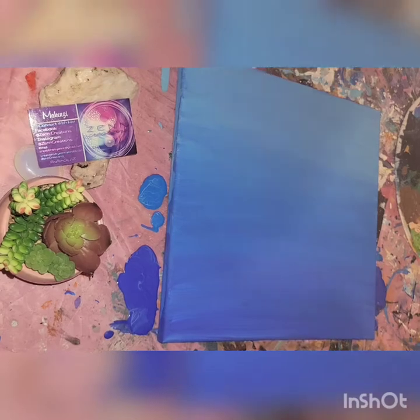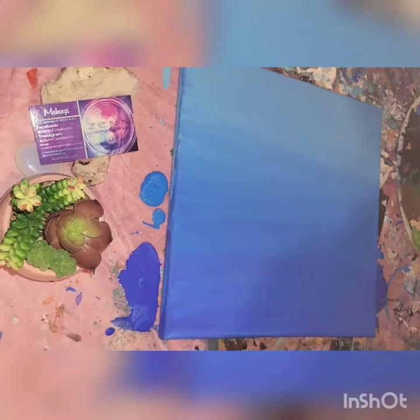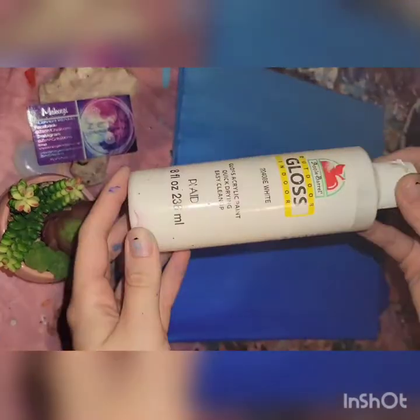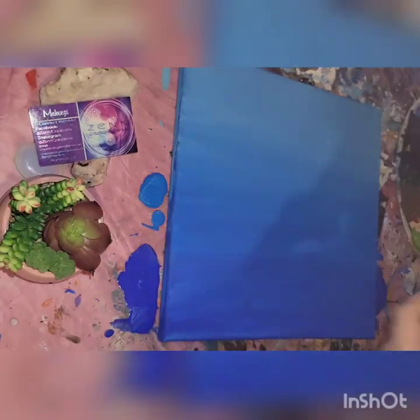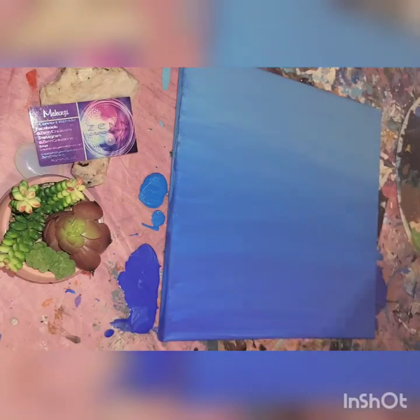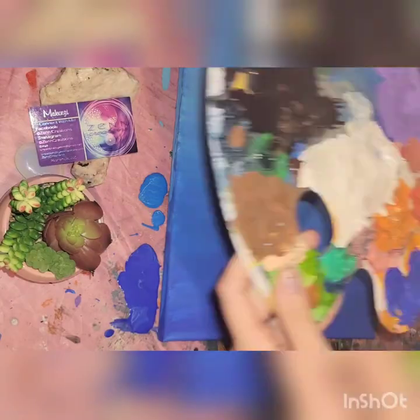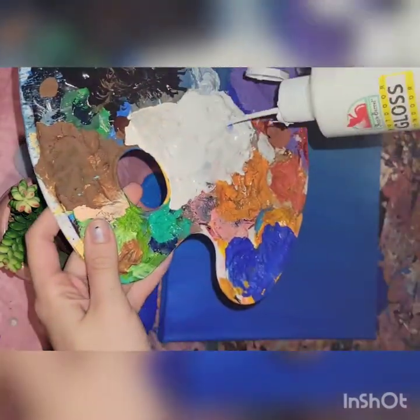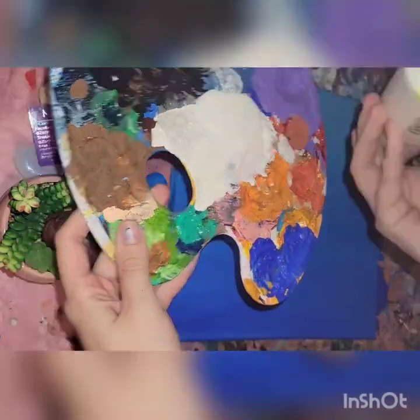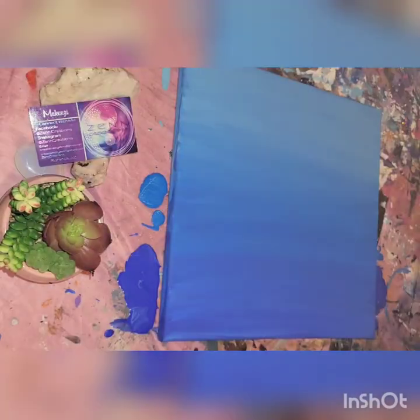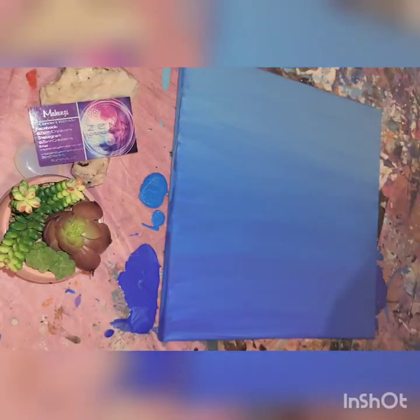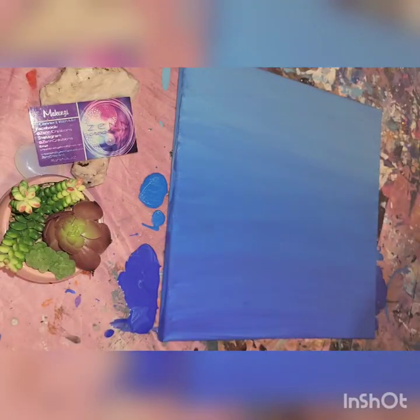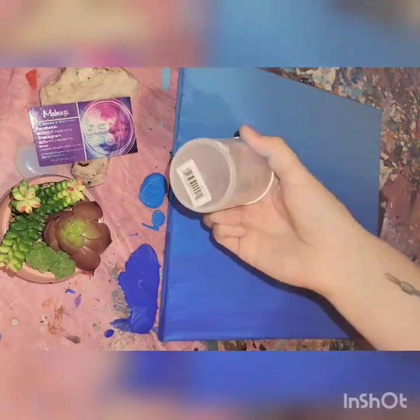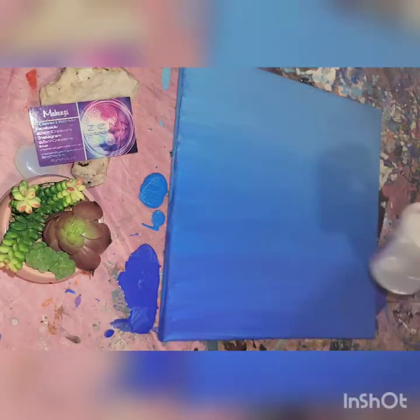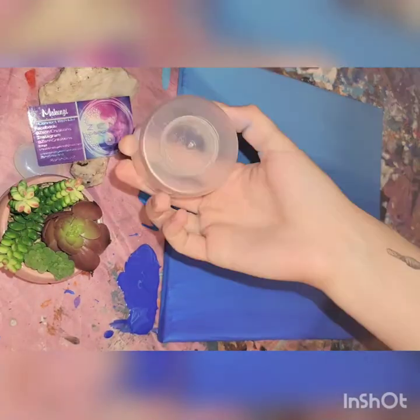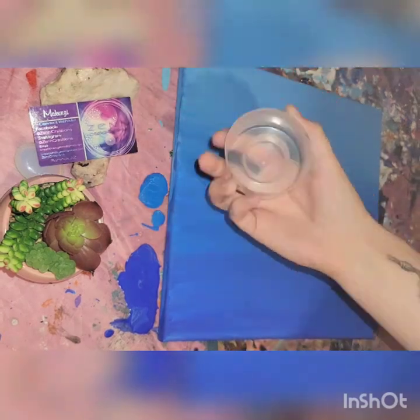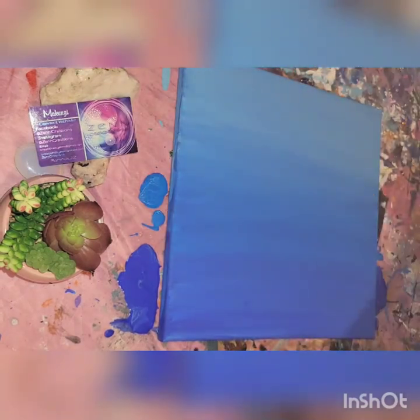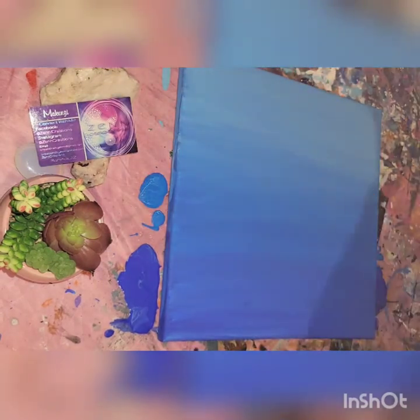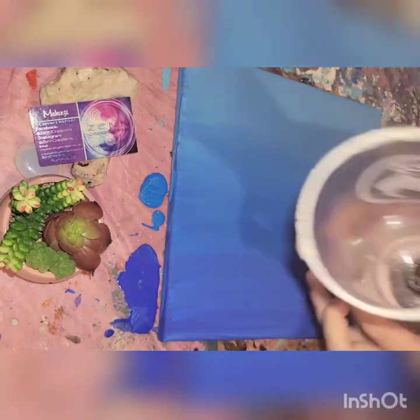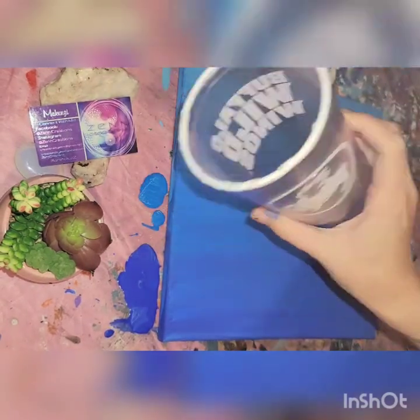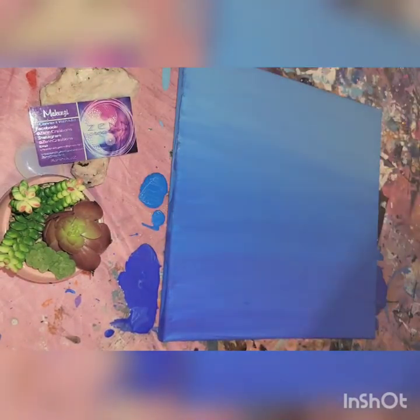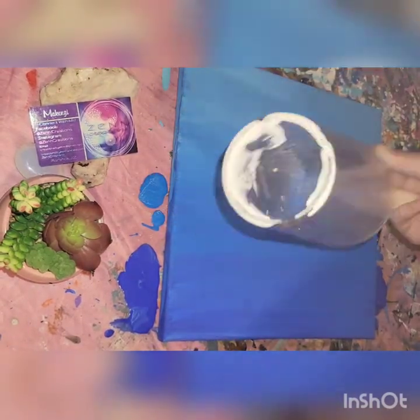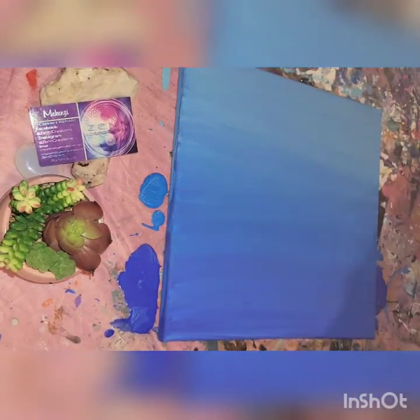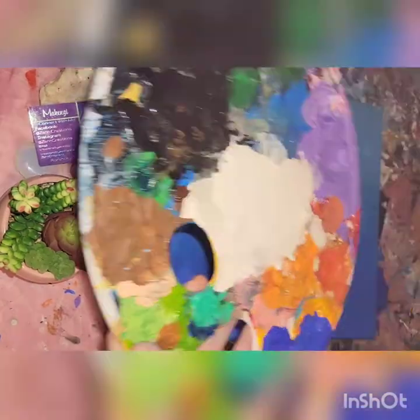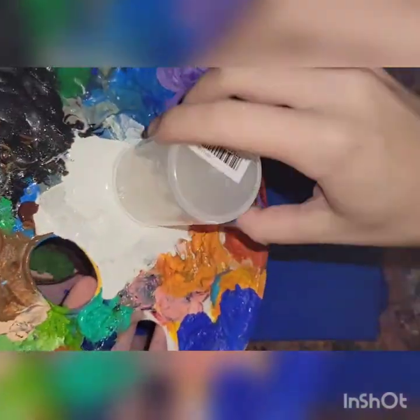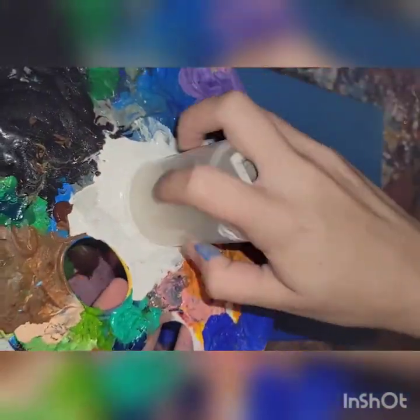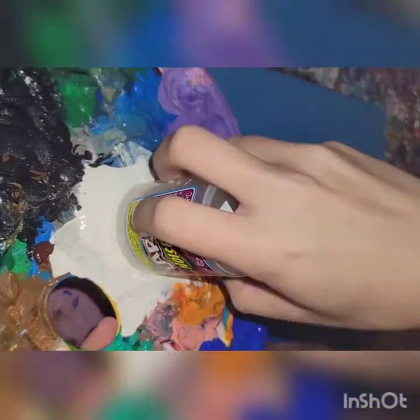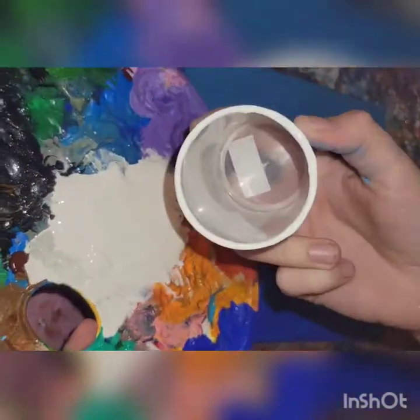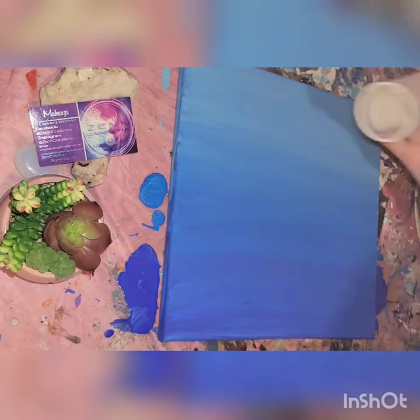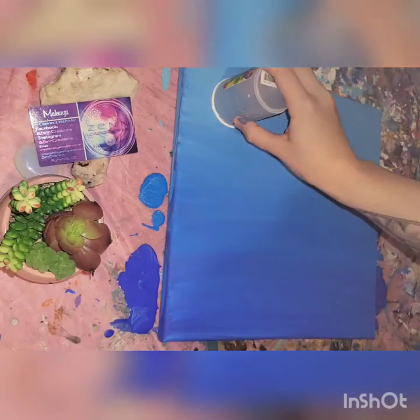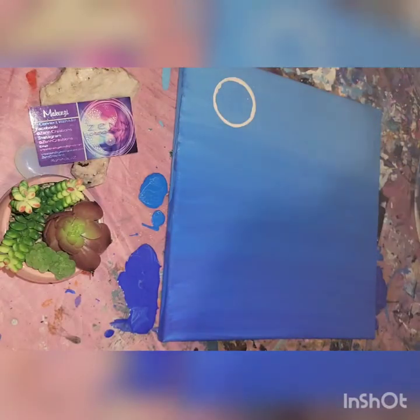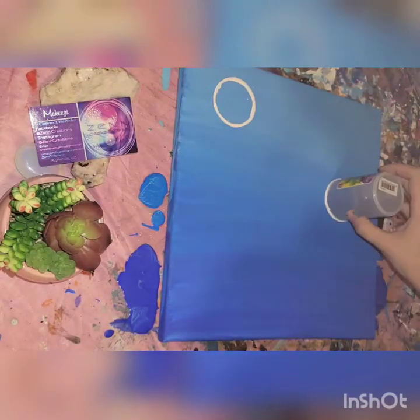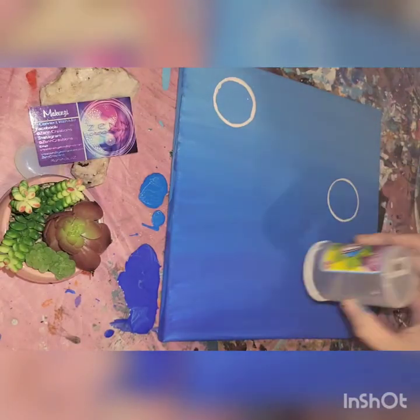Hey everybody! Welcome back. Today we're going to be doing a quick tutorial on how to paint some bubbles. So I just got some circular objects — these are cups — putting them into the white paint and pressing down to make the circles.